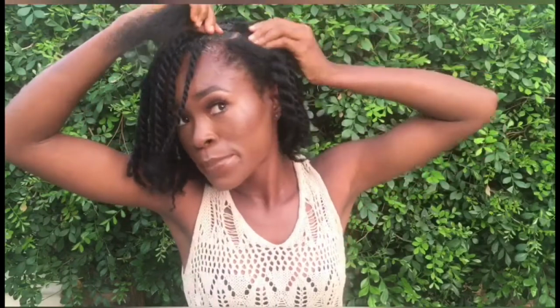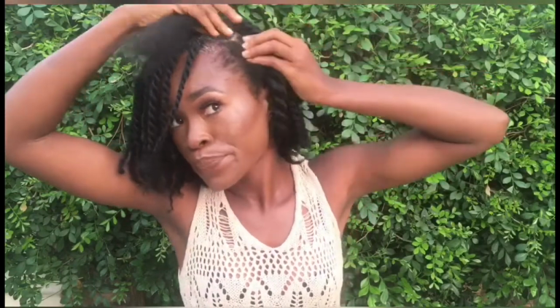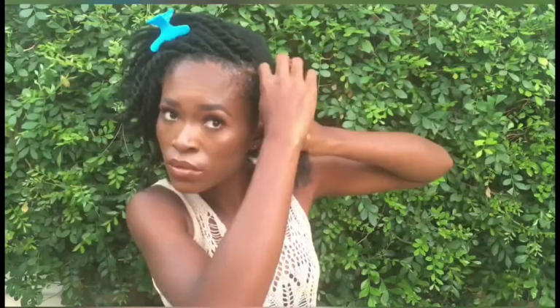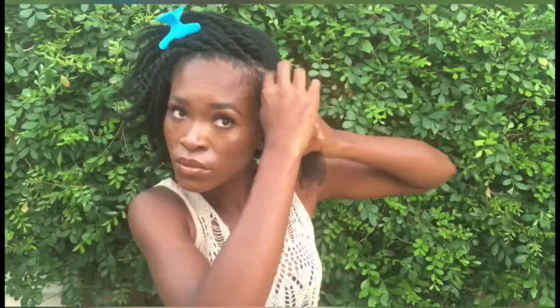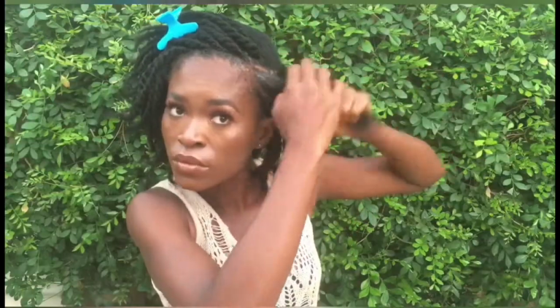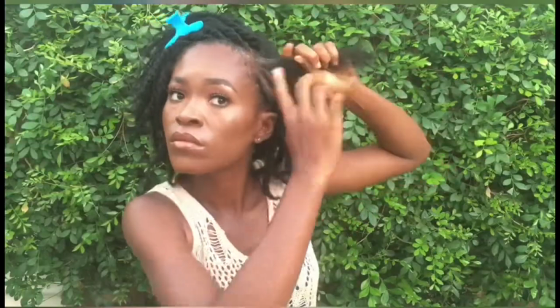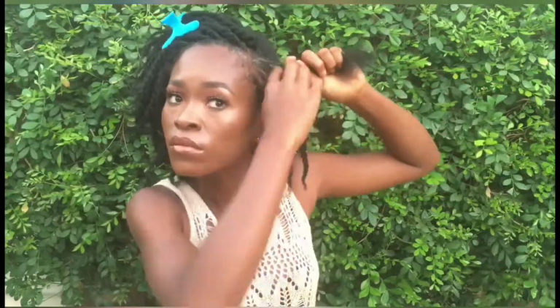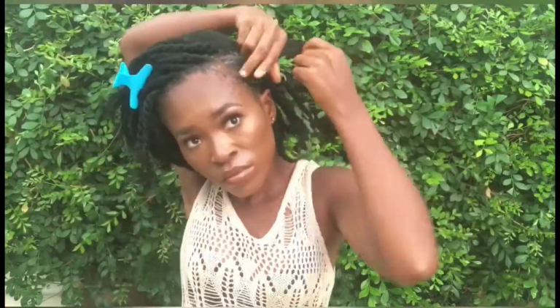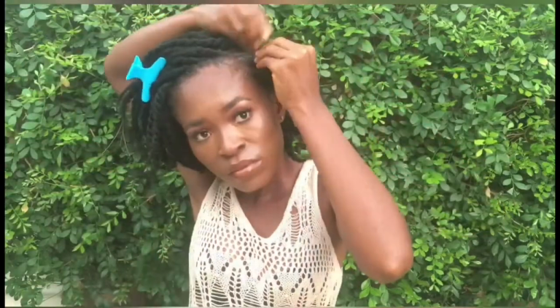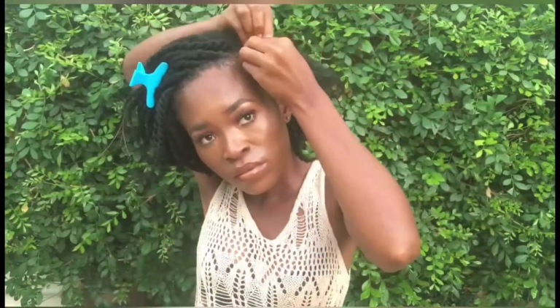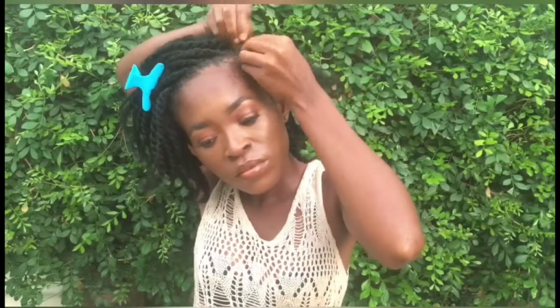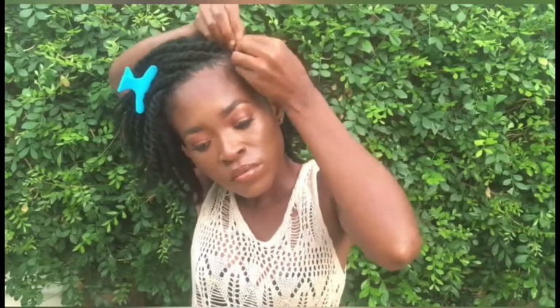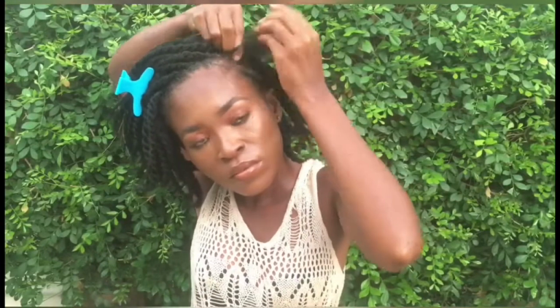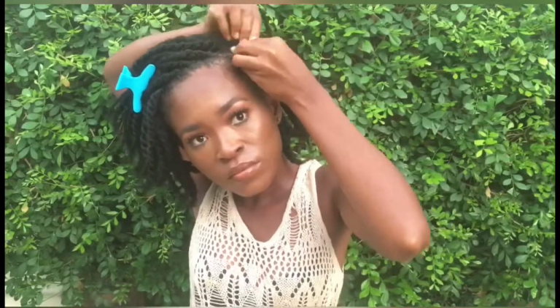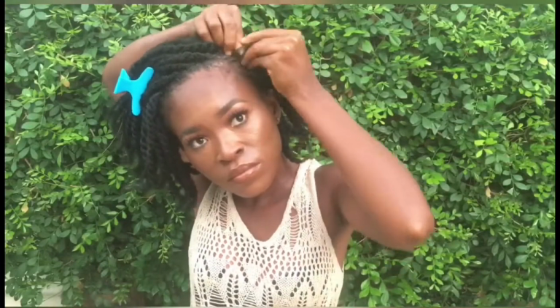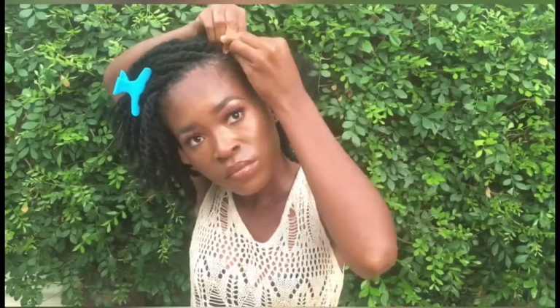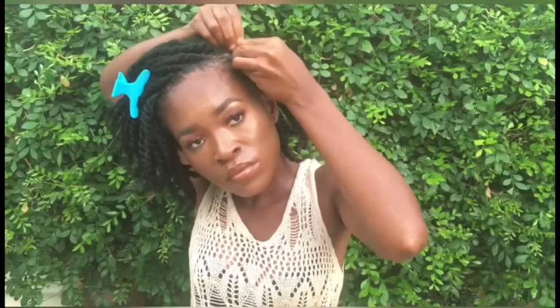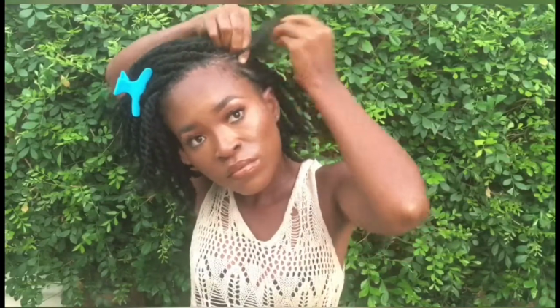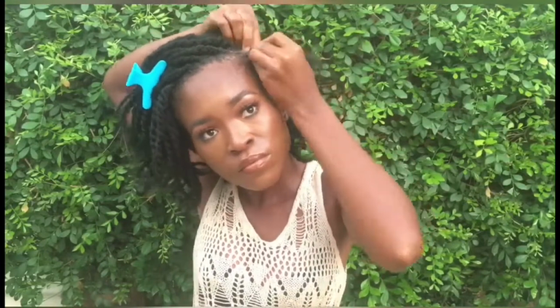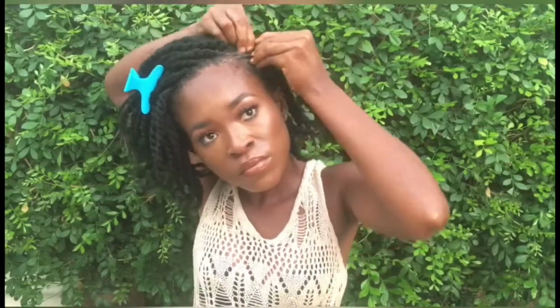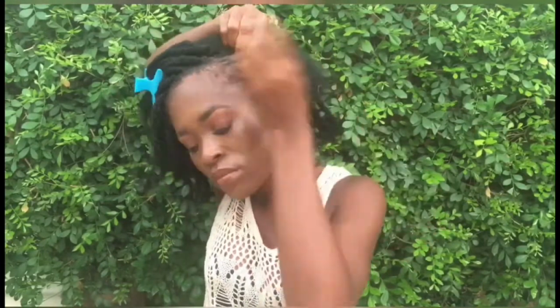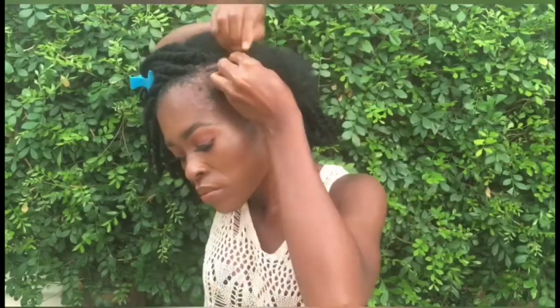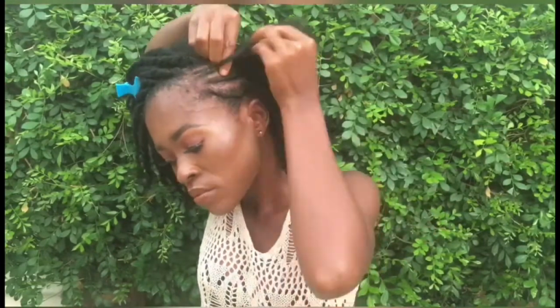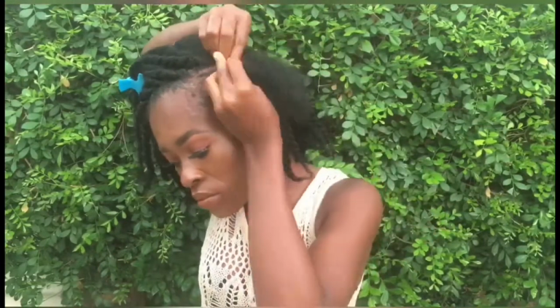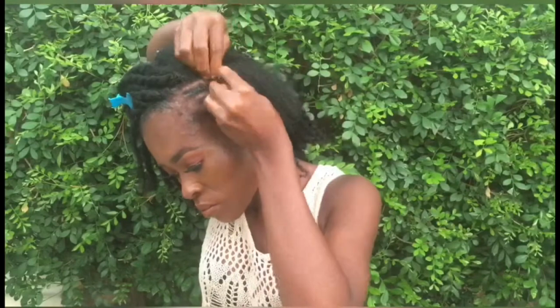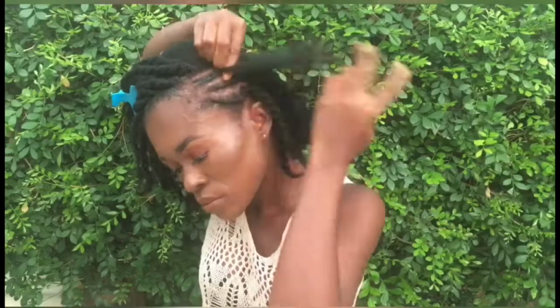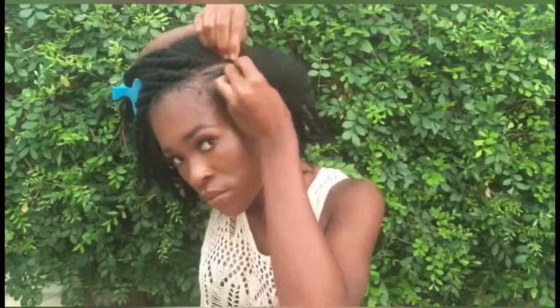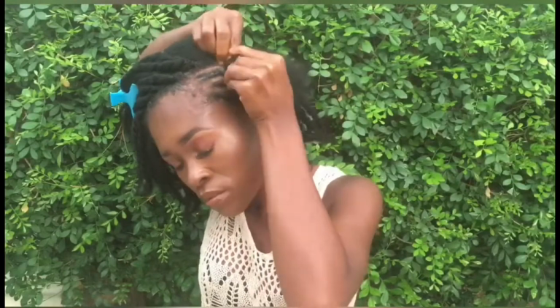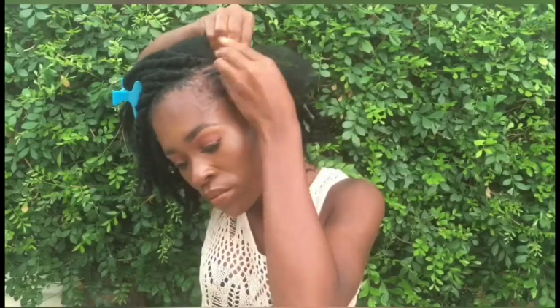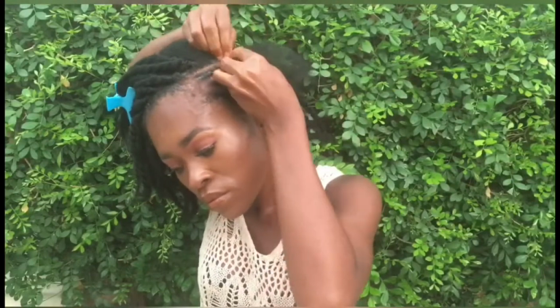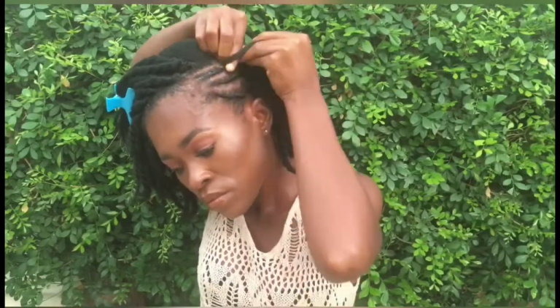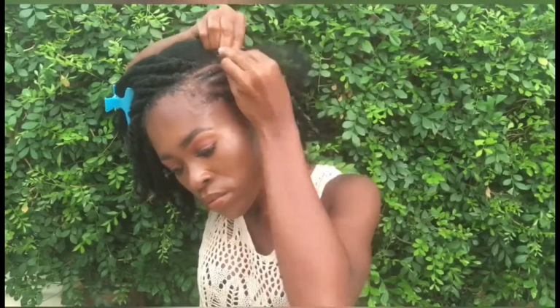I decided to flat twist this other side. I also accessorized the hair with beads and hair rings.